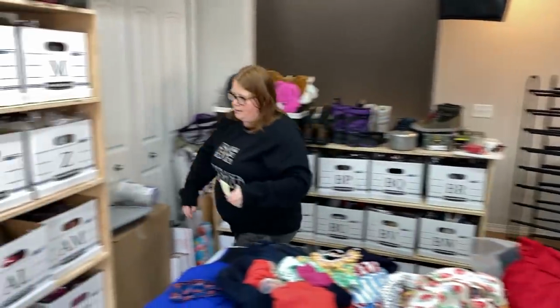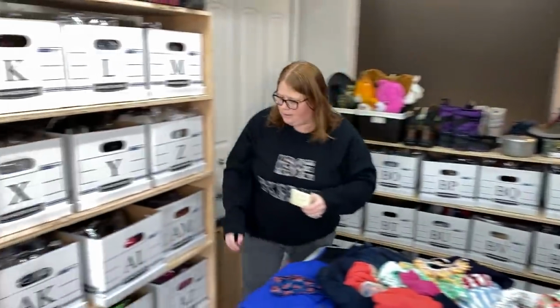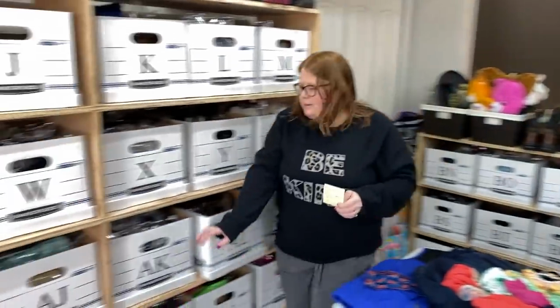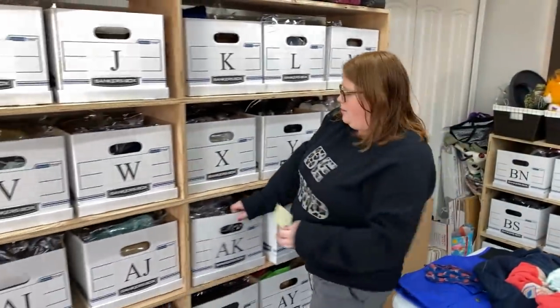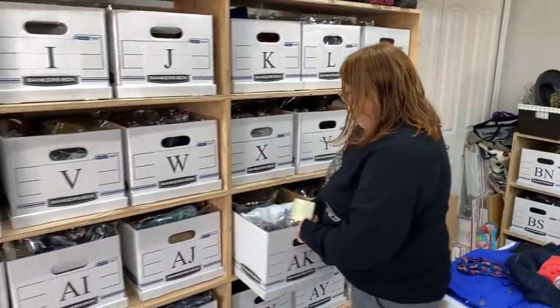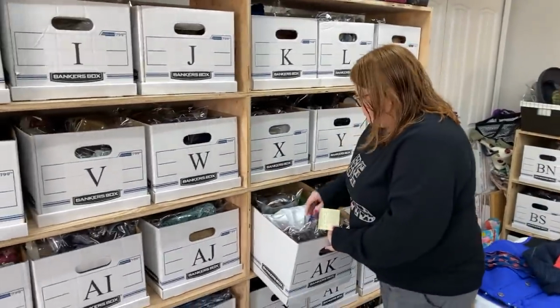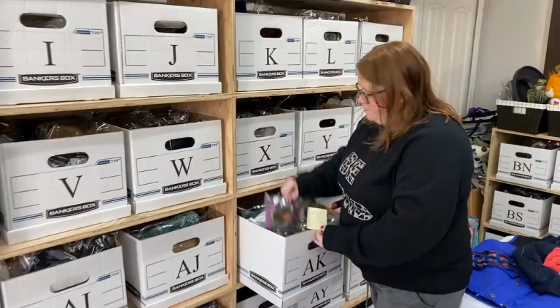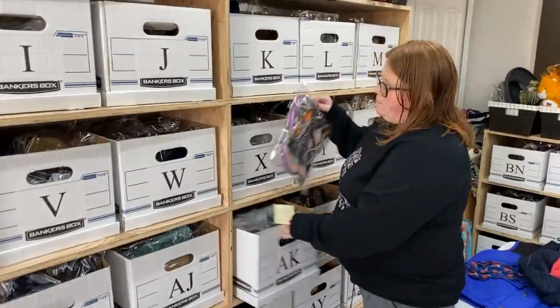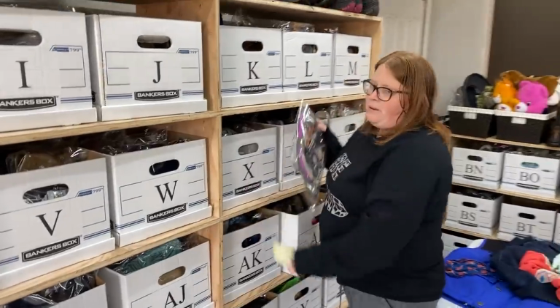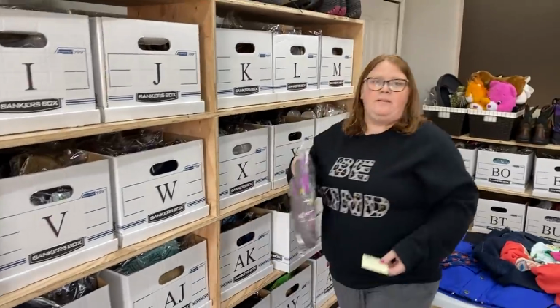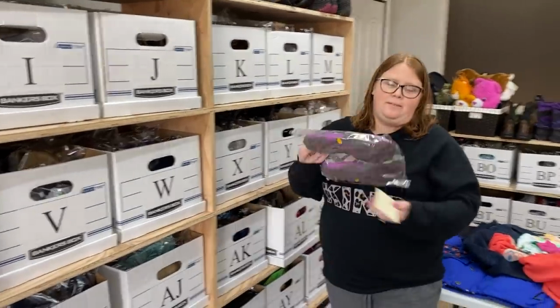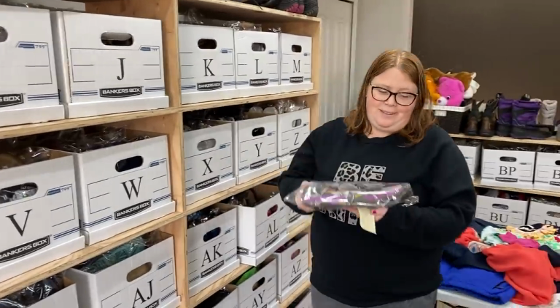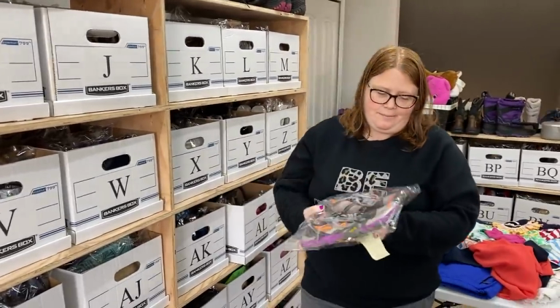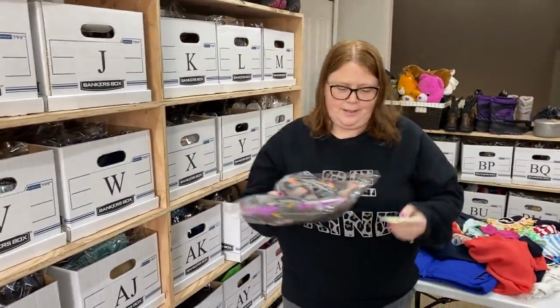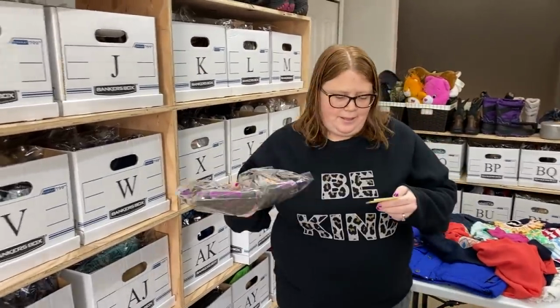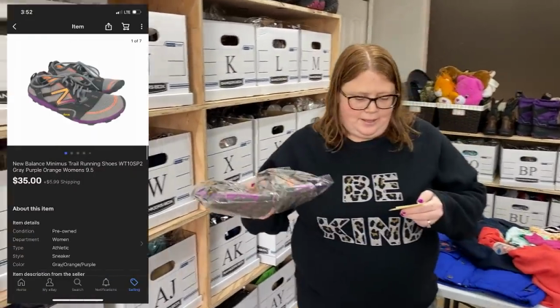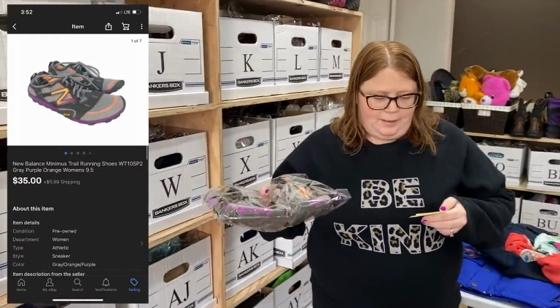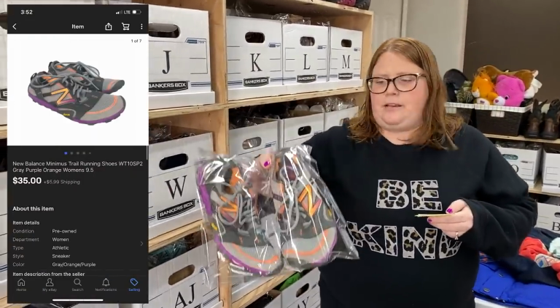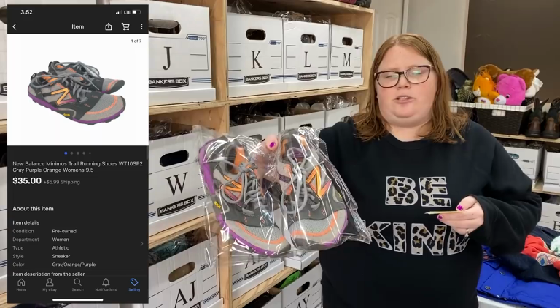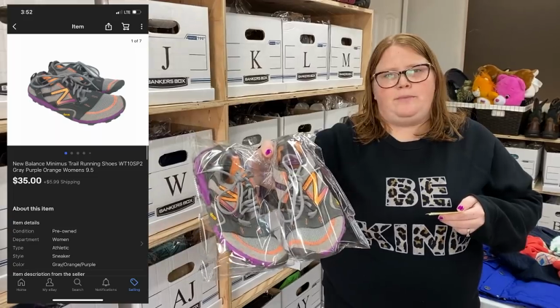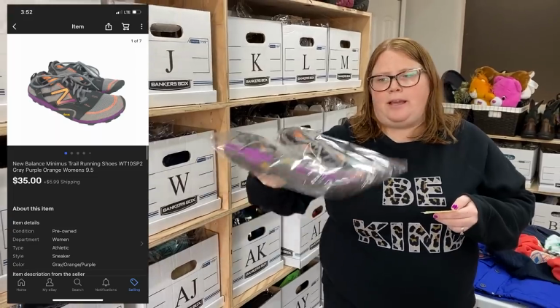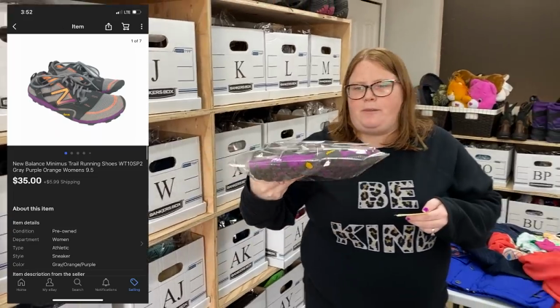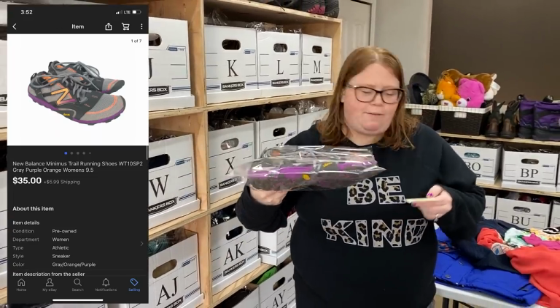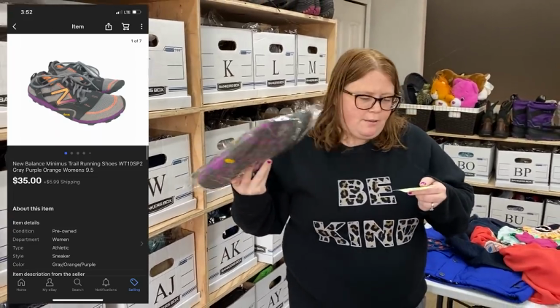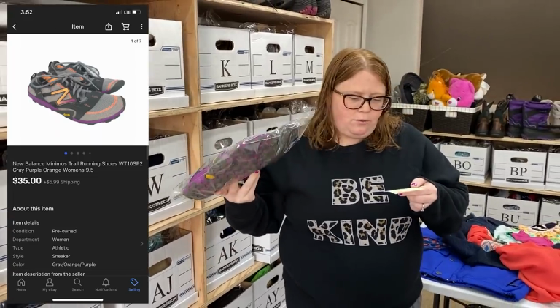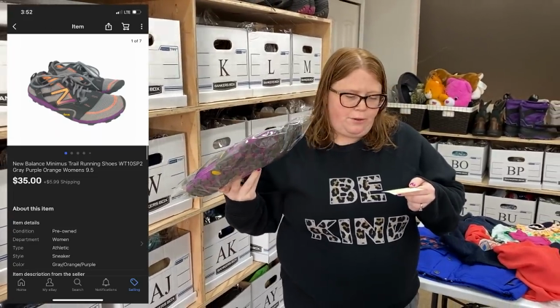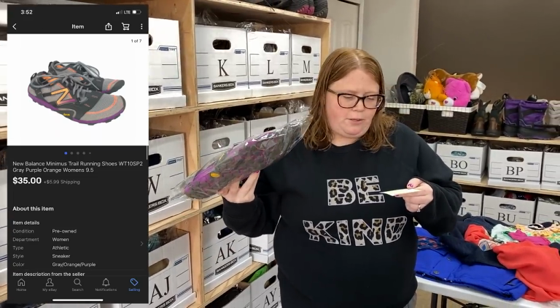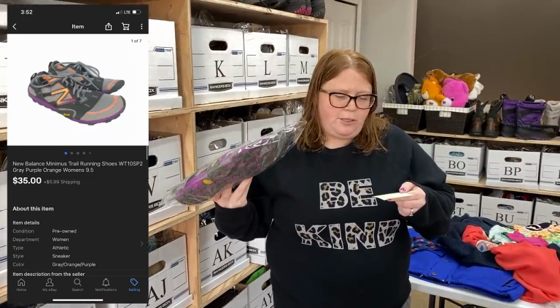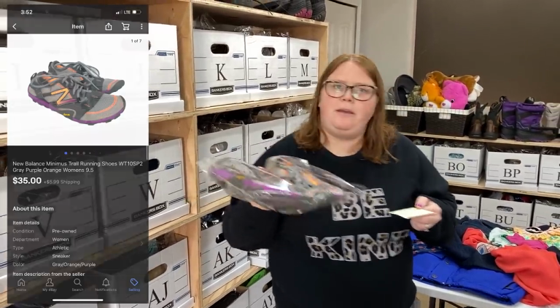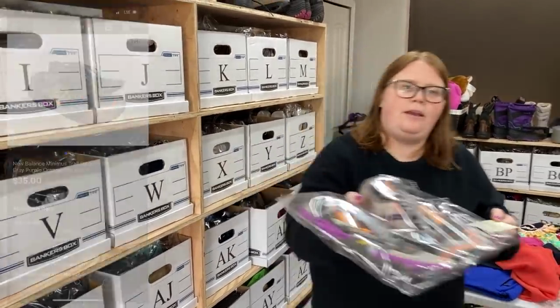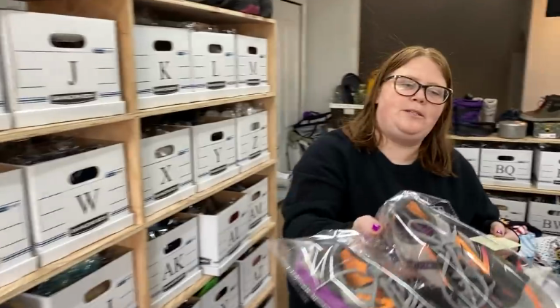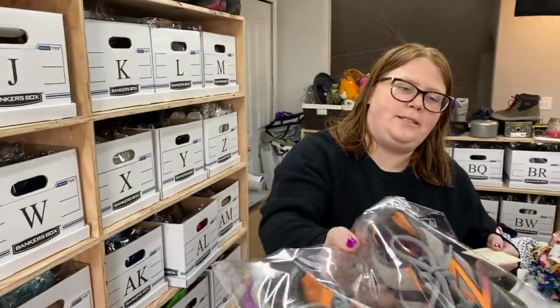It seems like one of those shoe brands the thrift stores don't mark up too high. These are those New Balance Minimus I got from the JBF sale. They sold for $35 plus shipping and I have about $6 into them.